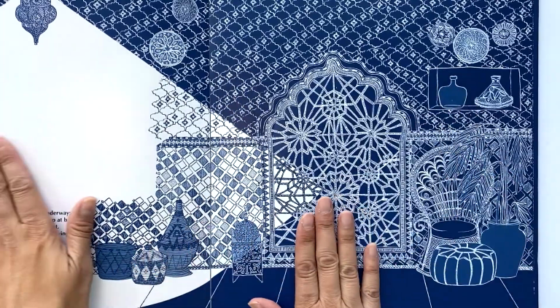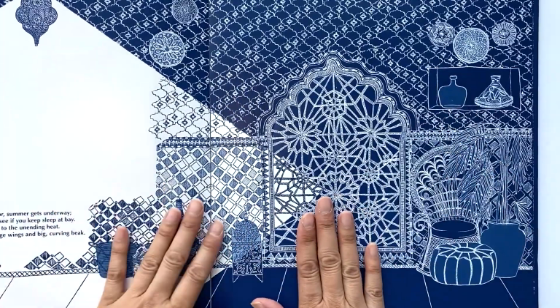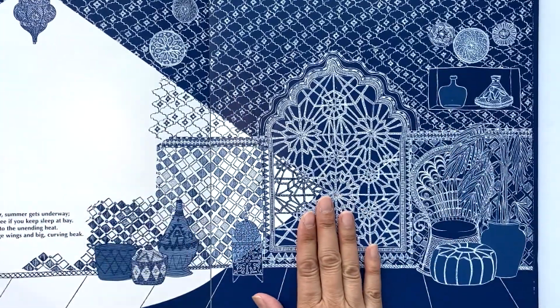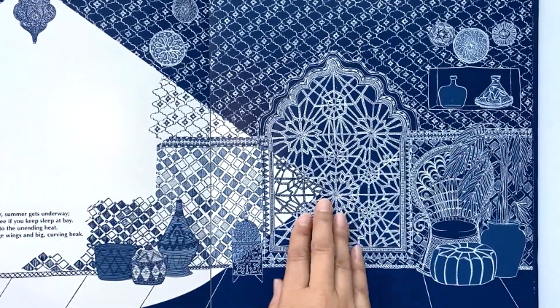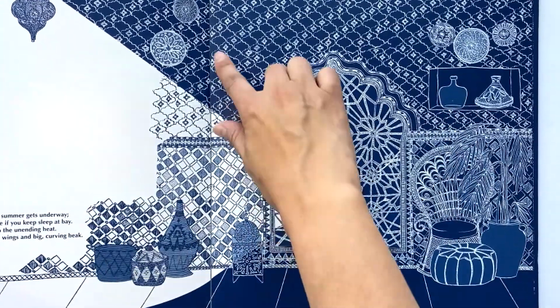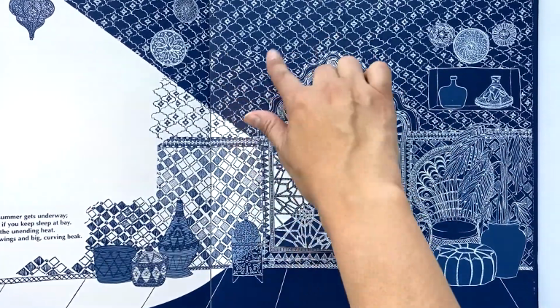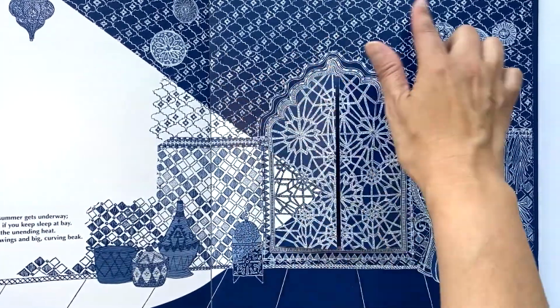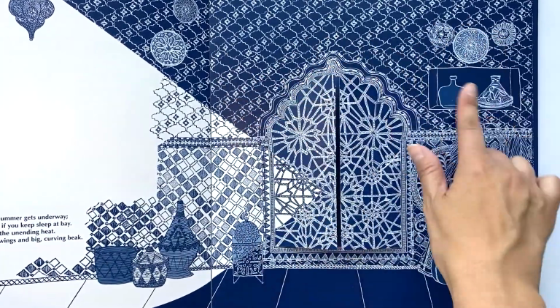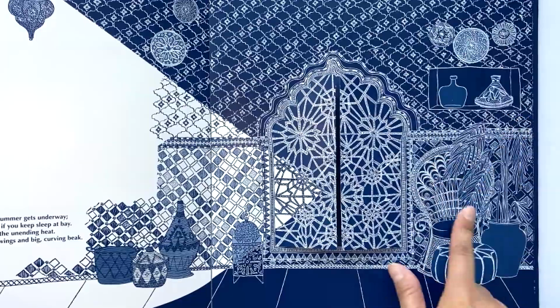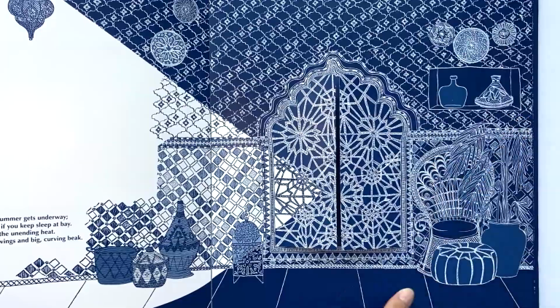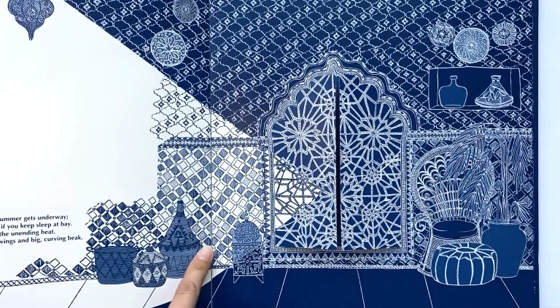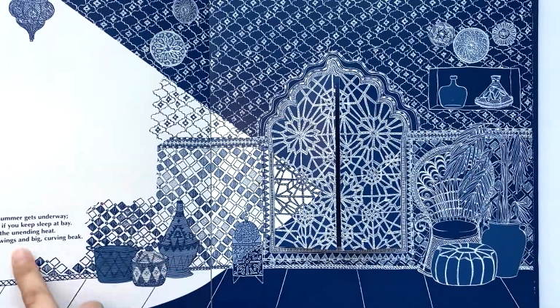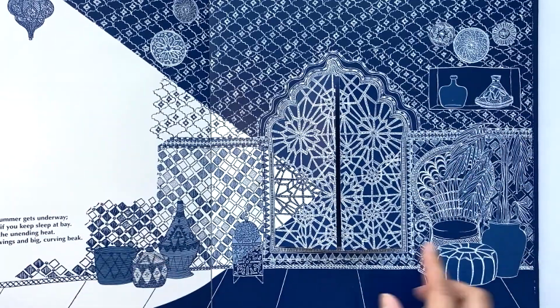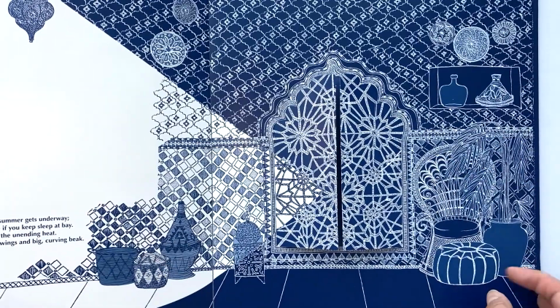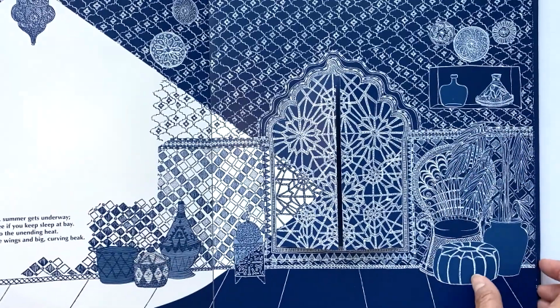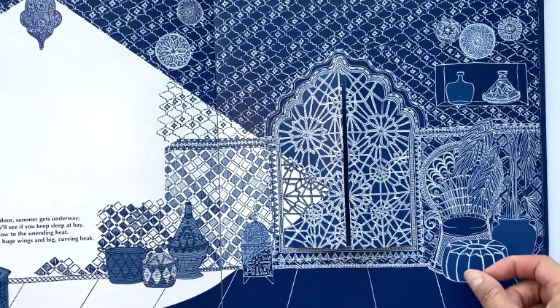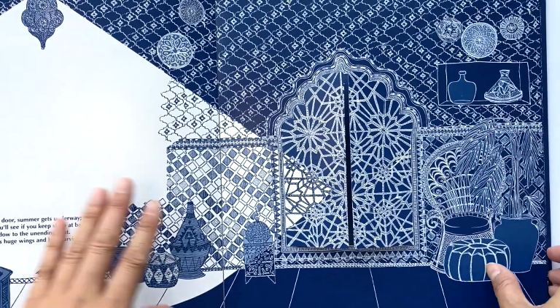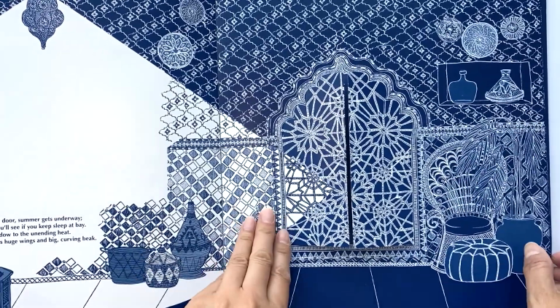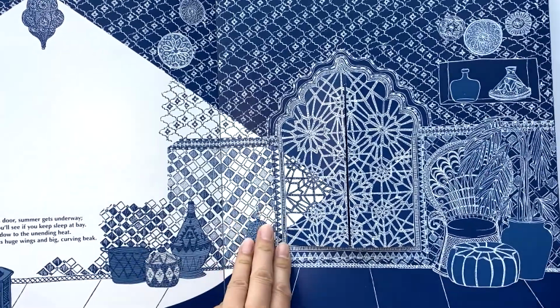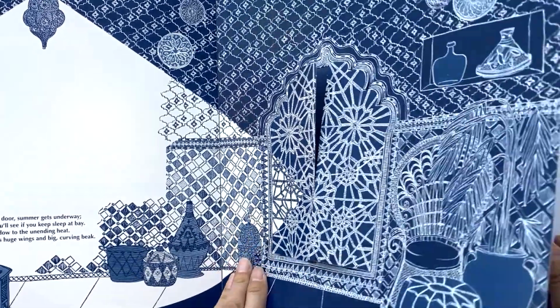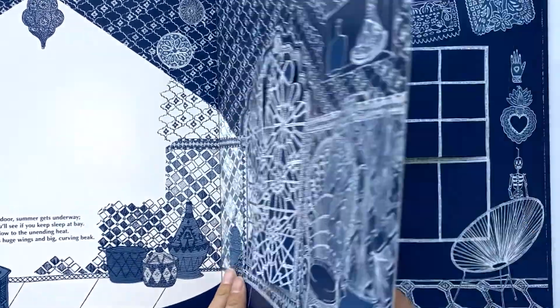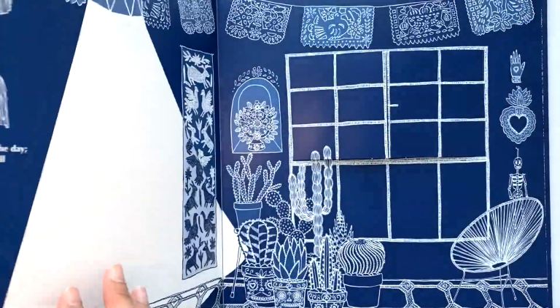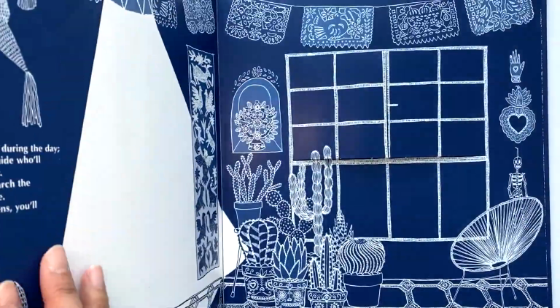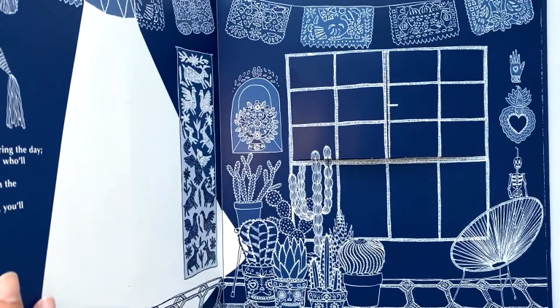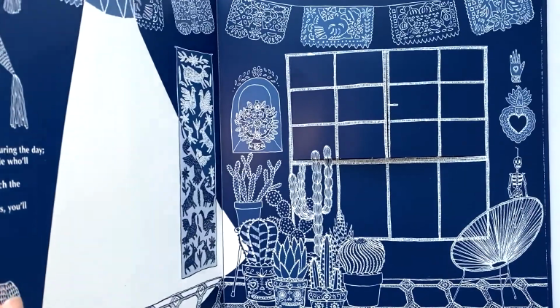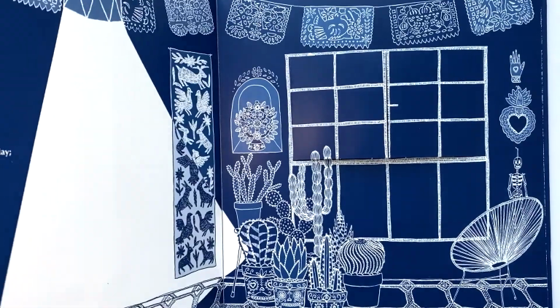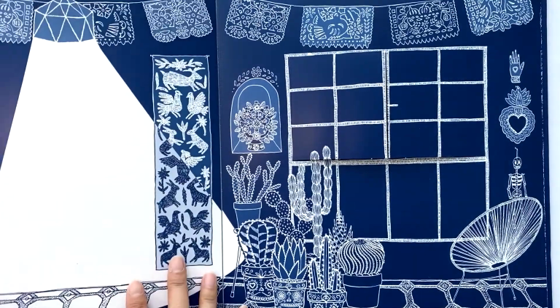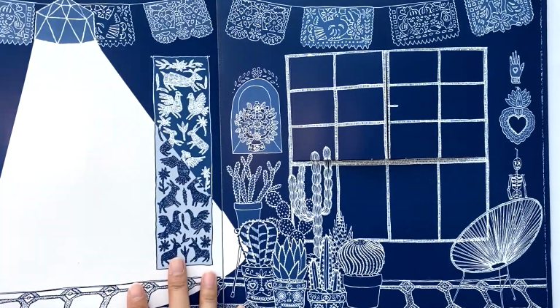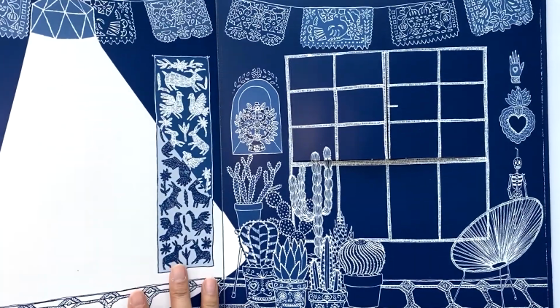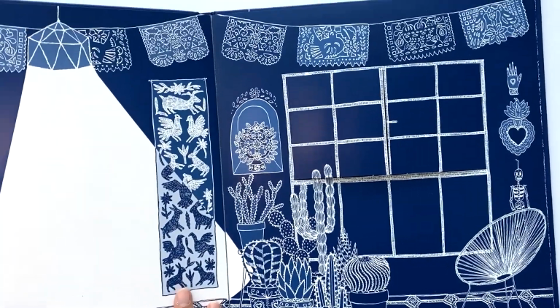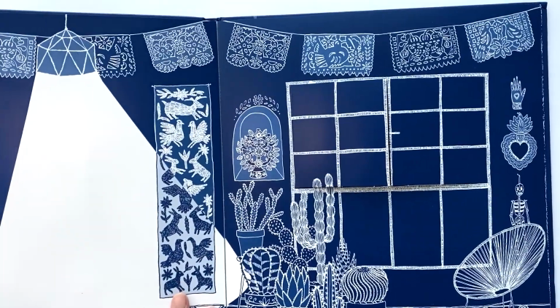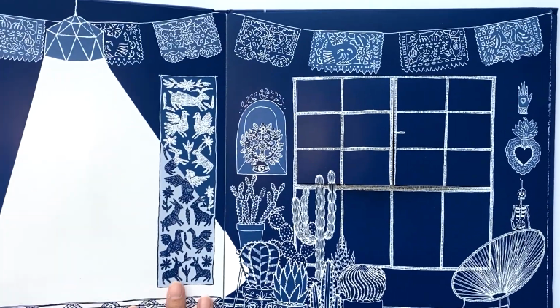This is Morocco, one of my favorites, because I love this sort of tile design that they do here. So every country and city kind of takes on its own decorative style.